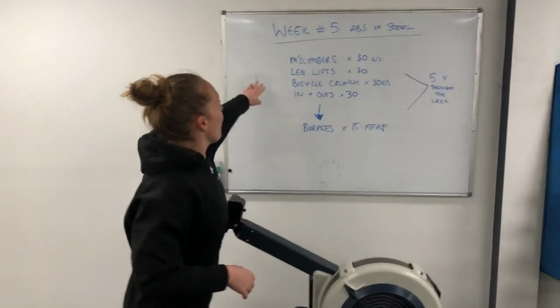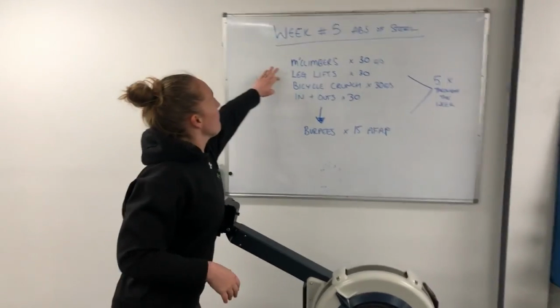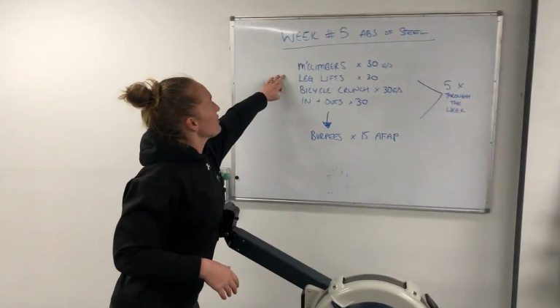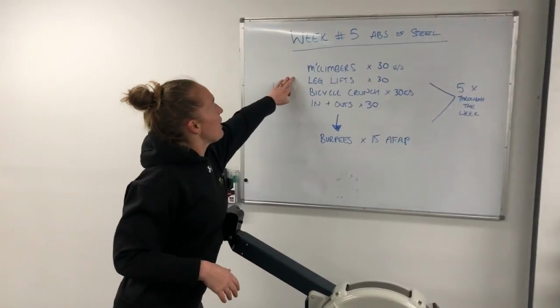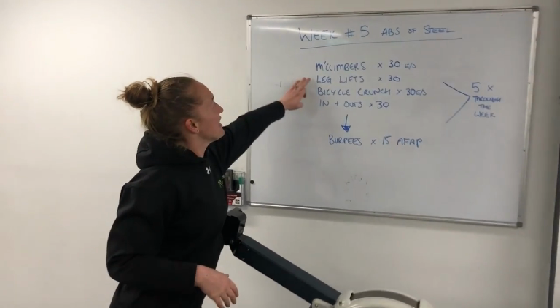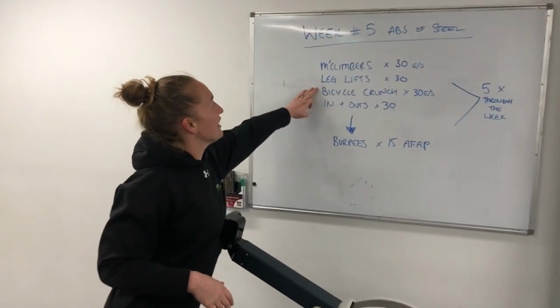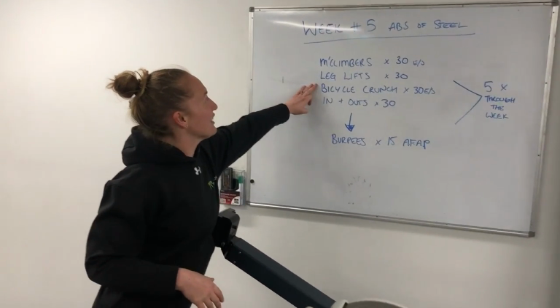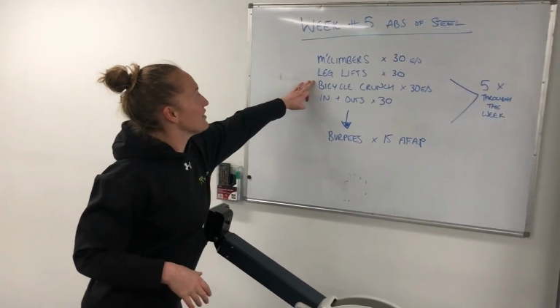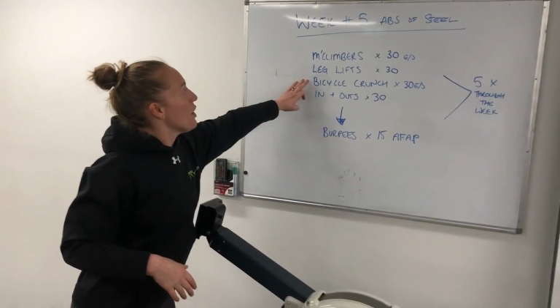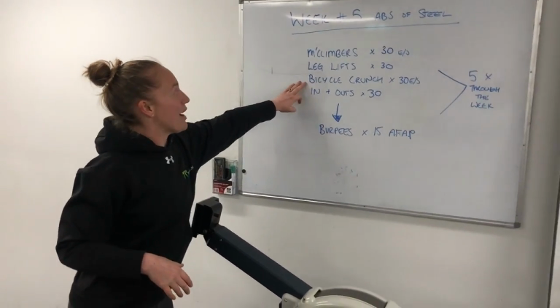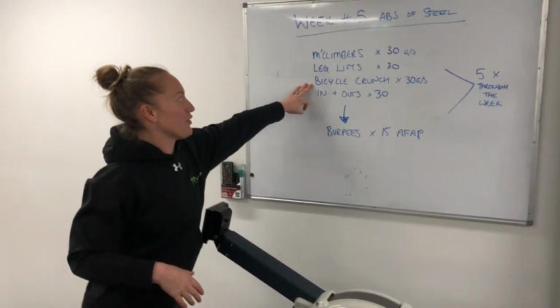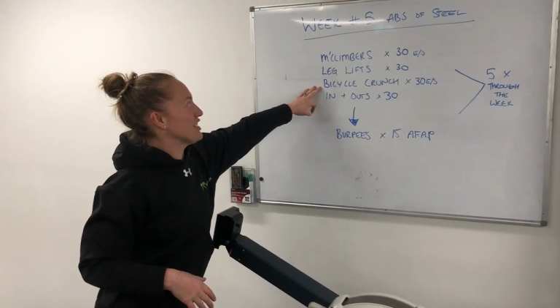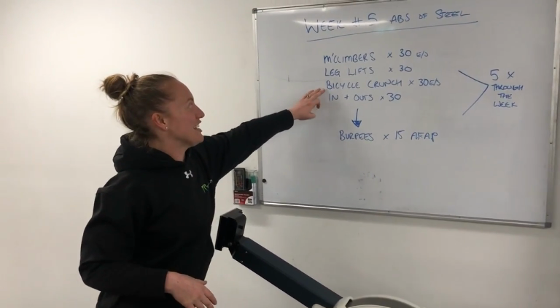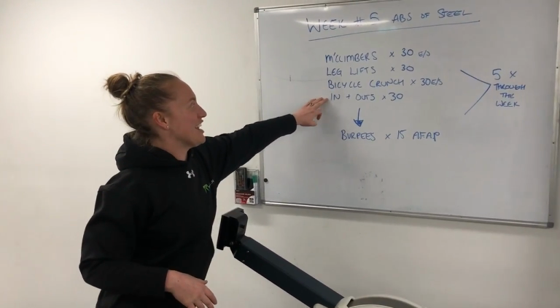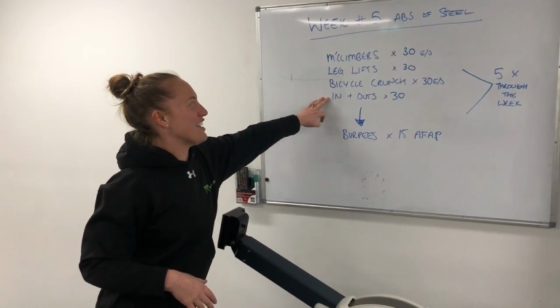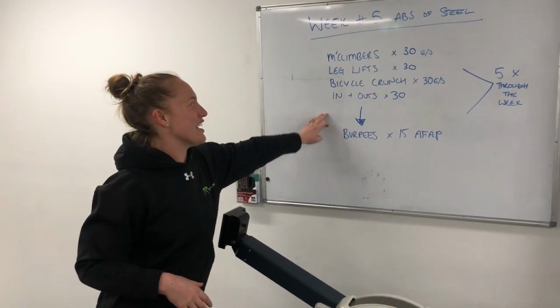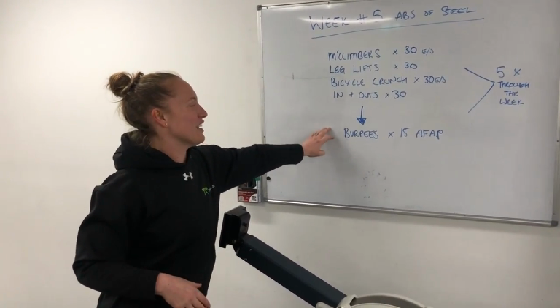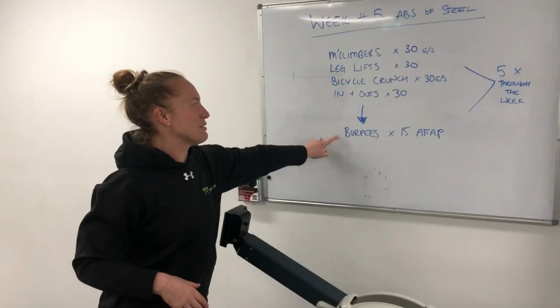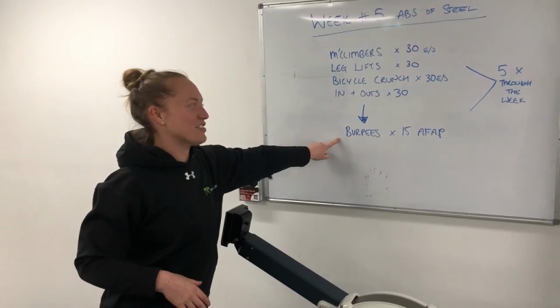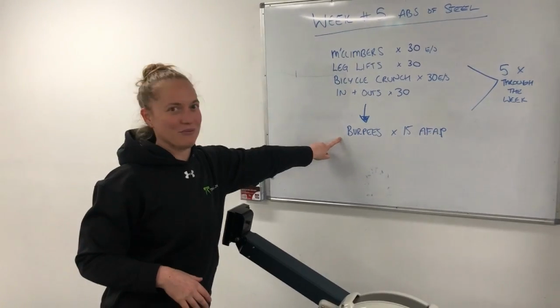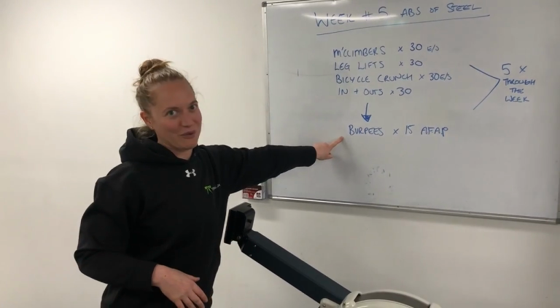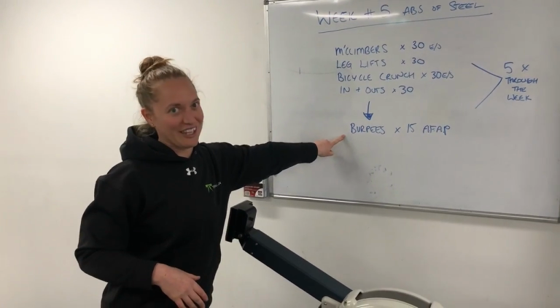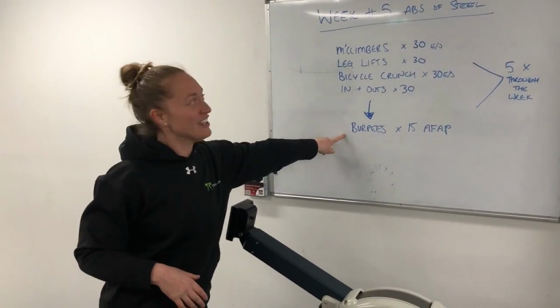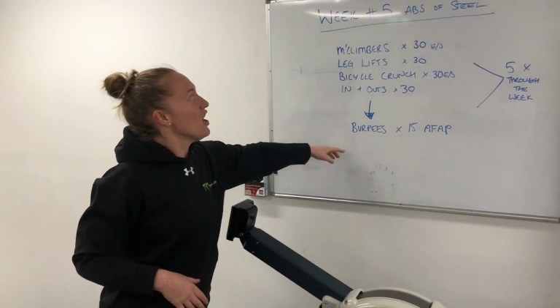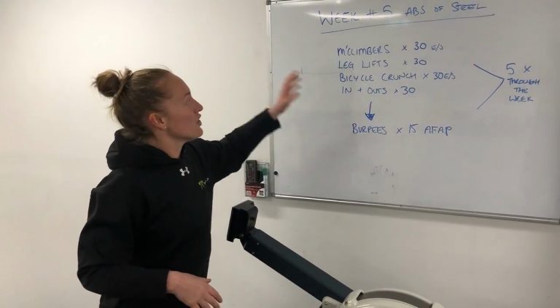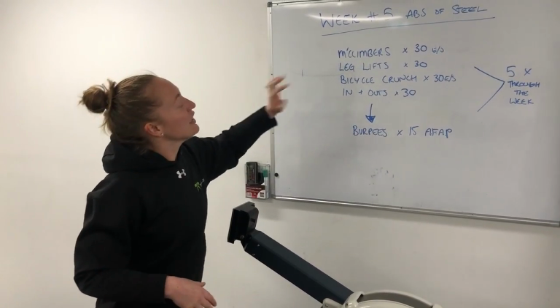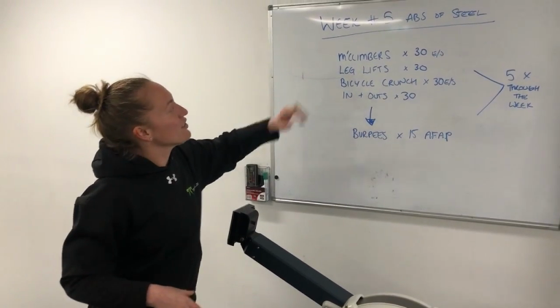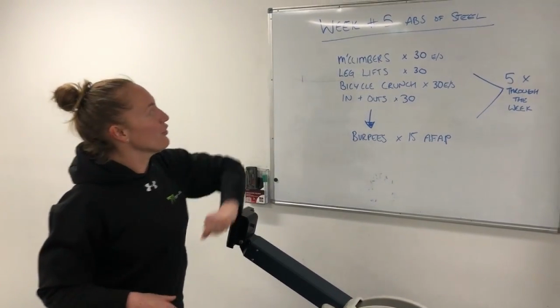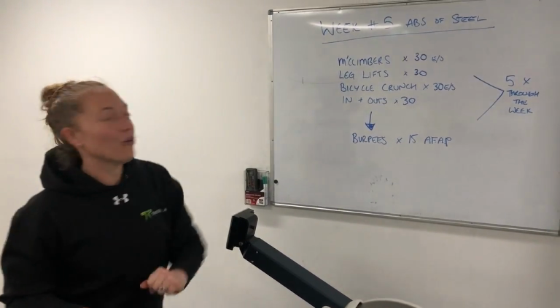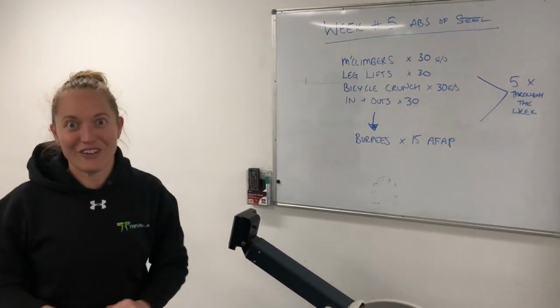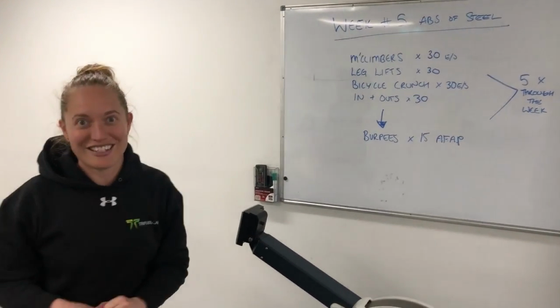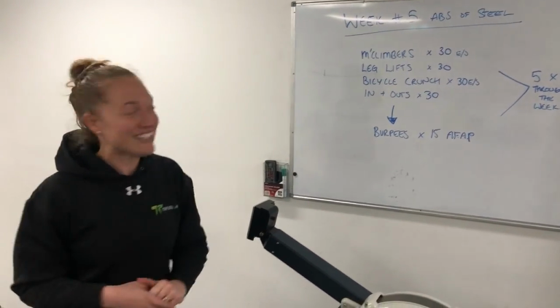You've got mountain climbers, leg lifts, bicycle crunches, in and outs, and you're going to smash out some burpees at the end. So let's go through all the exercises.